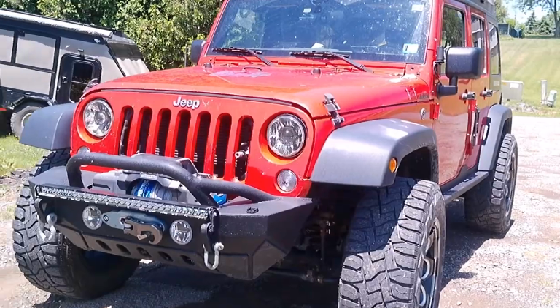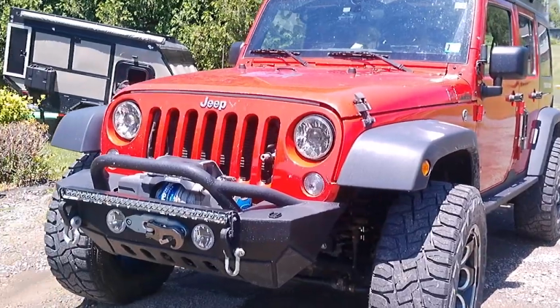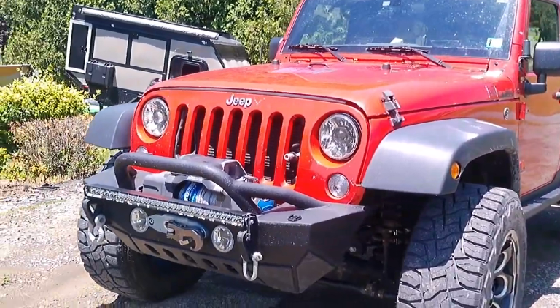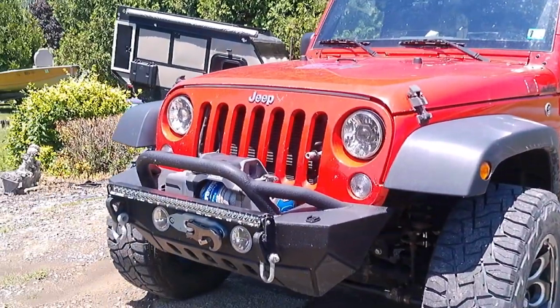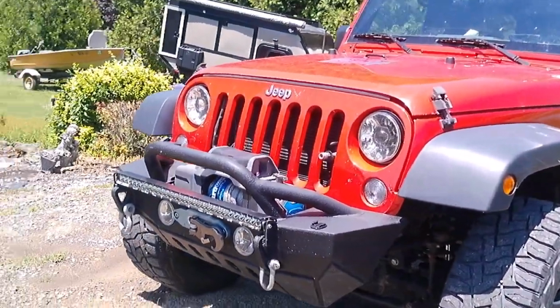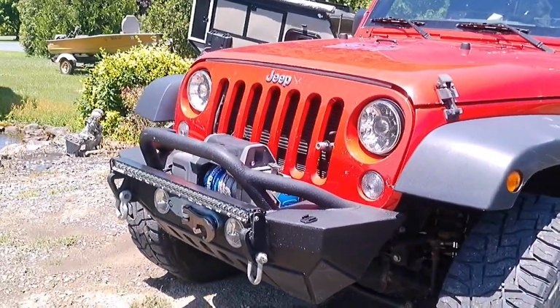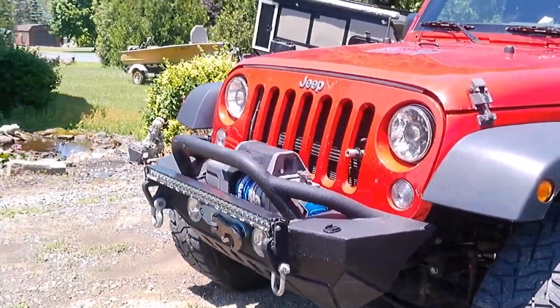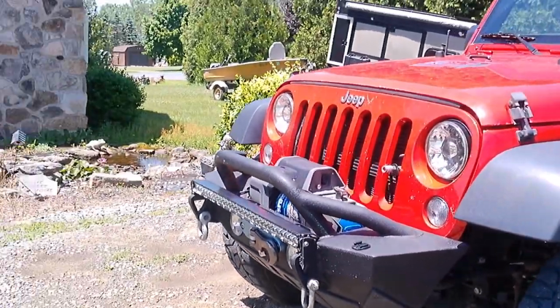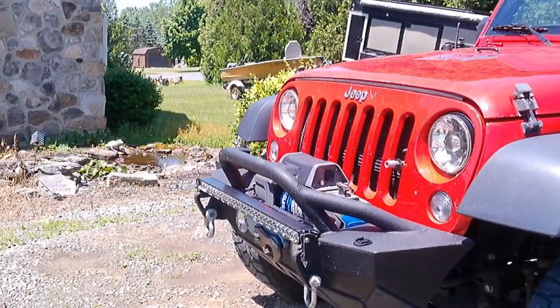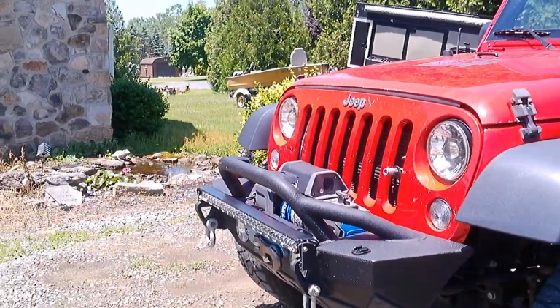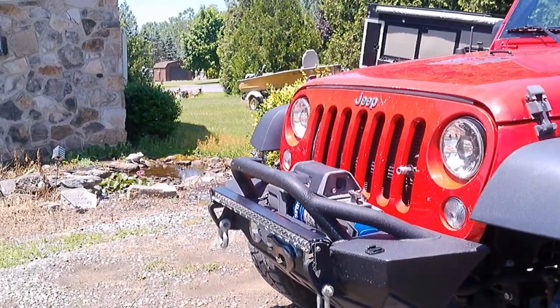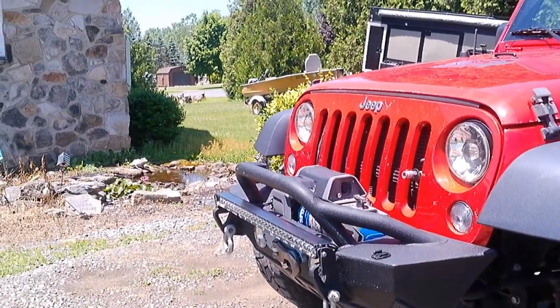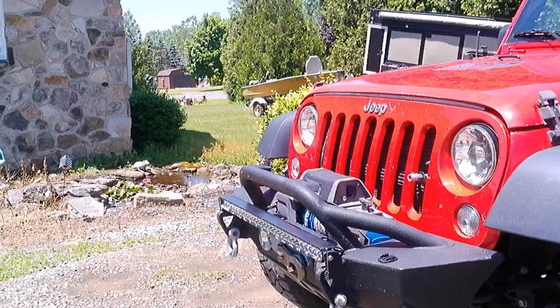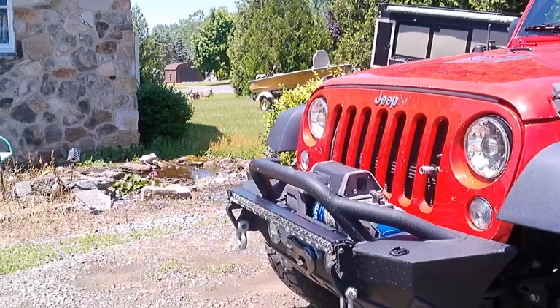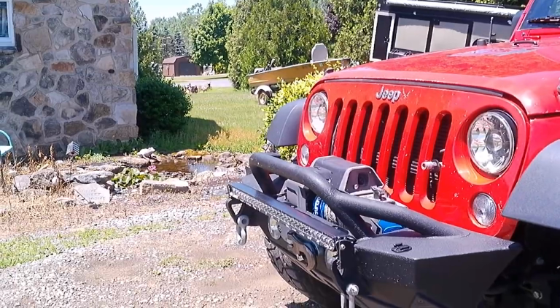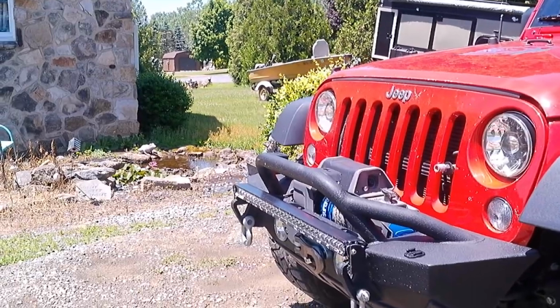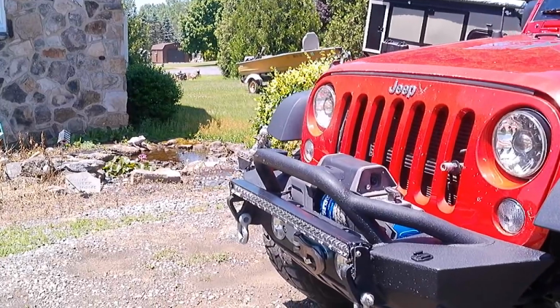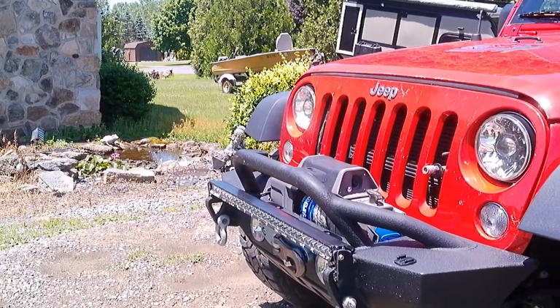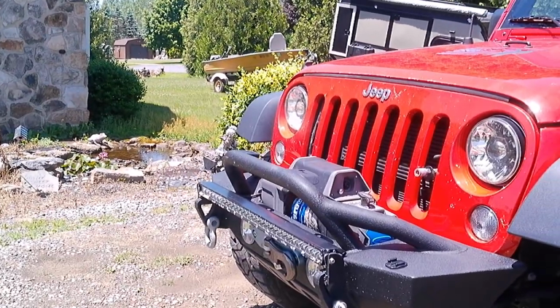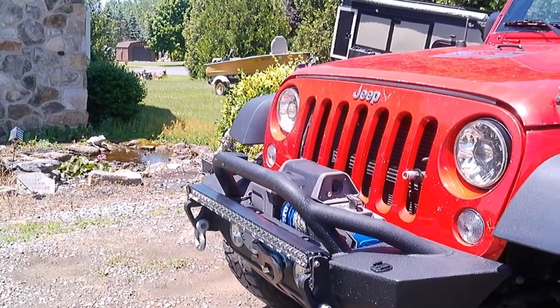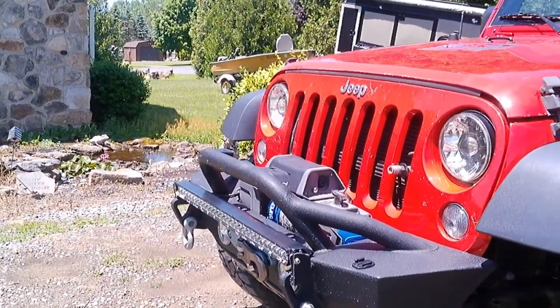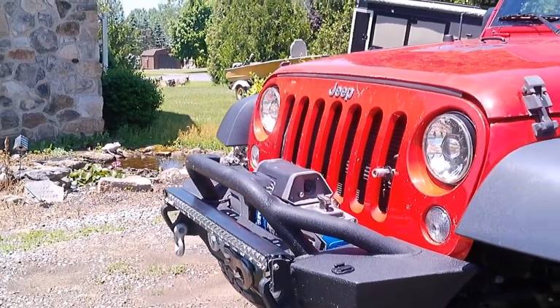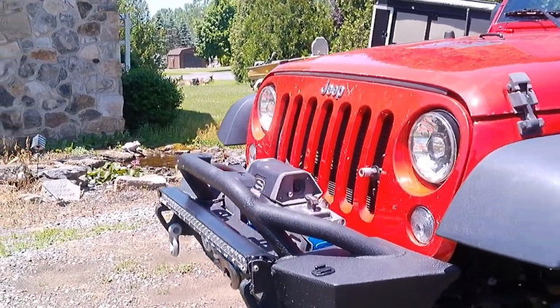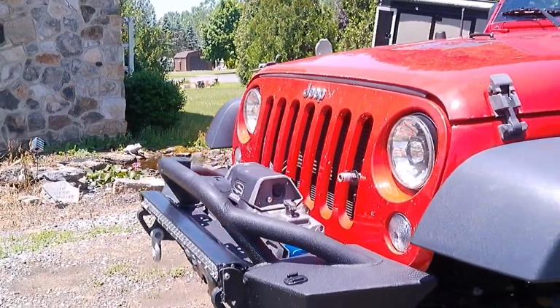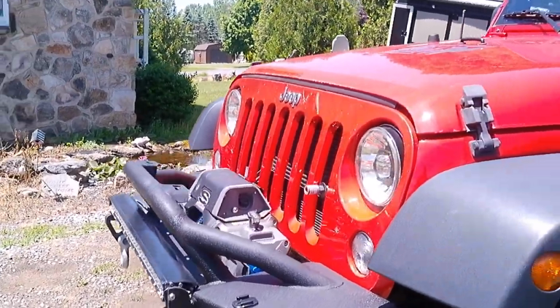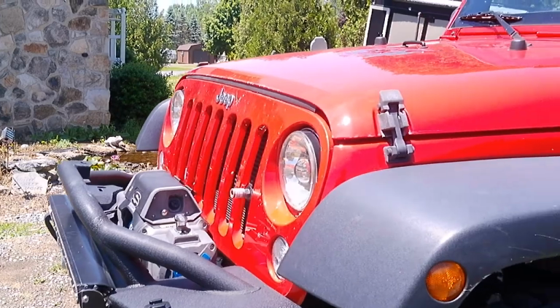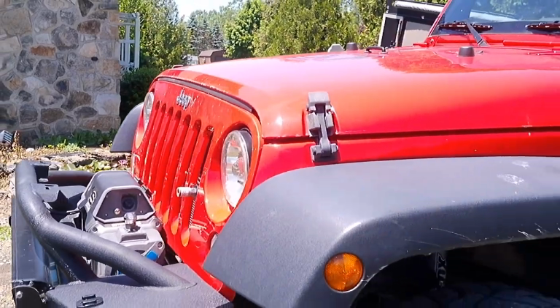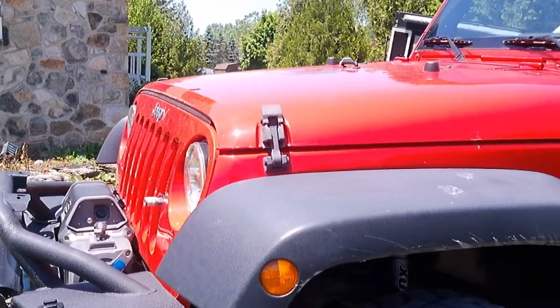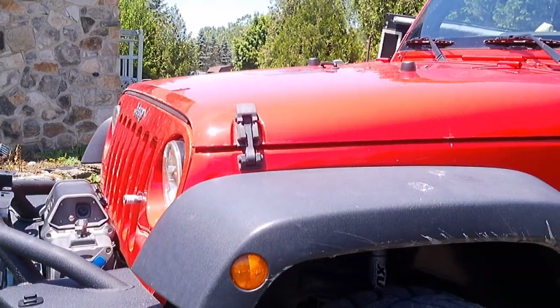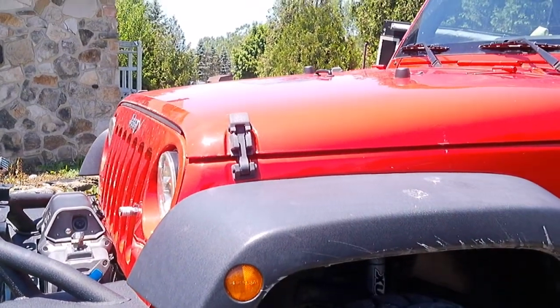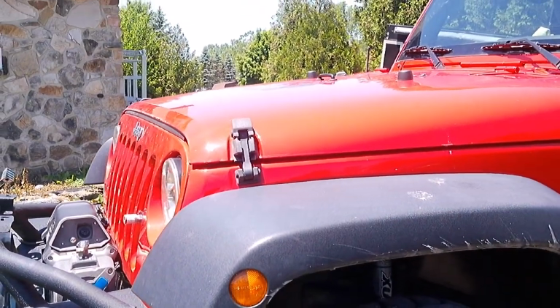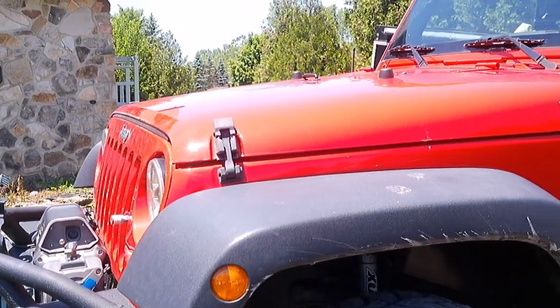We've got a Super Winch up front, 12,000 pounds, should we need that, and a Rigid light bar for our nighttime driving off-road.